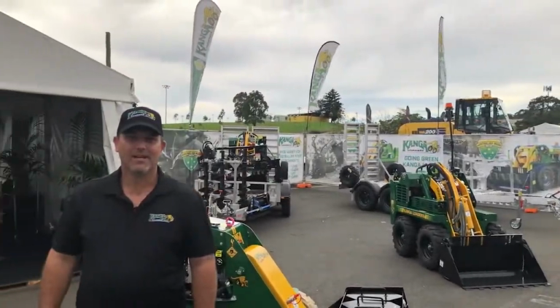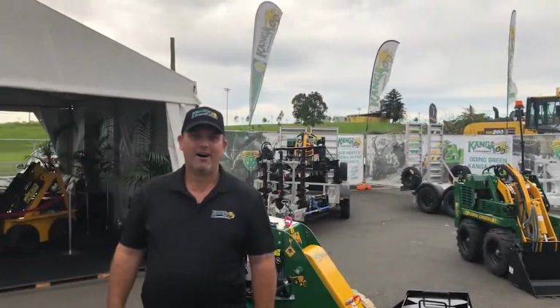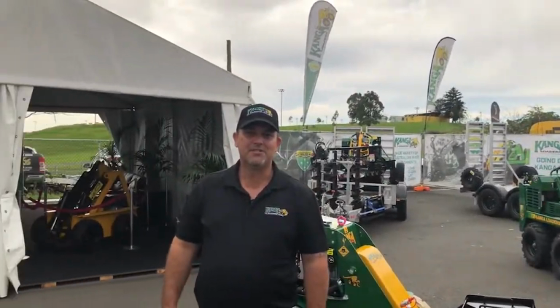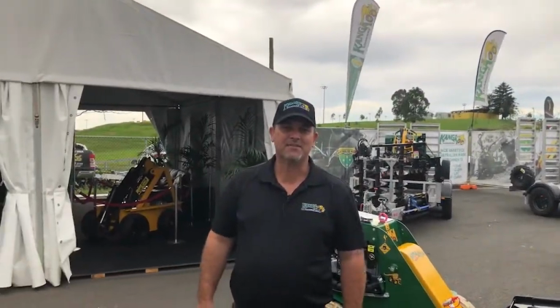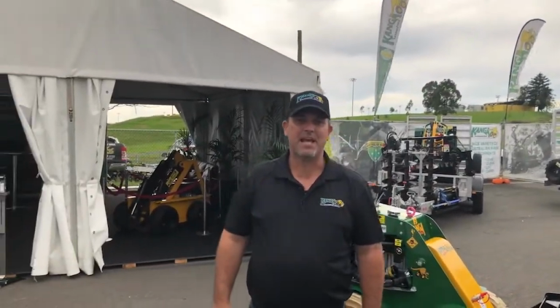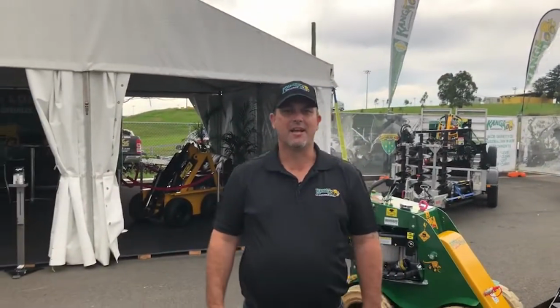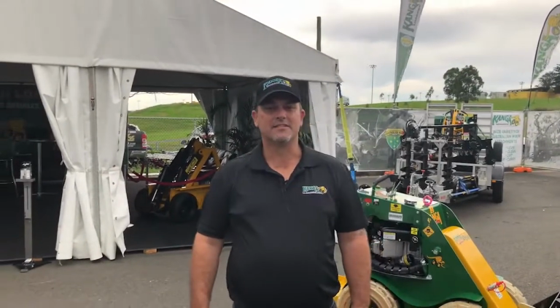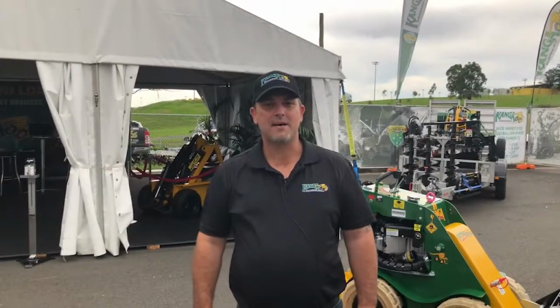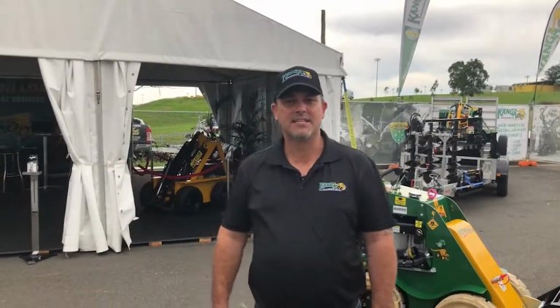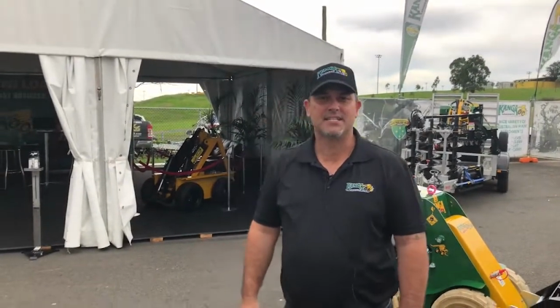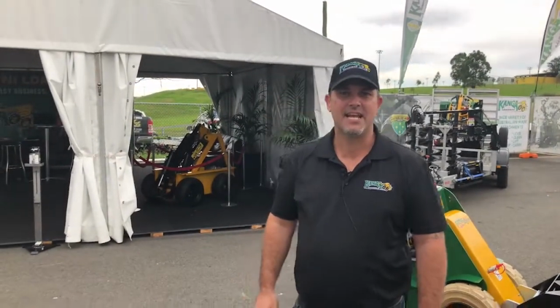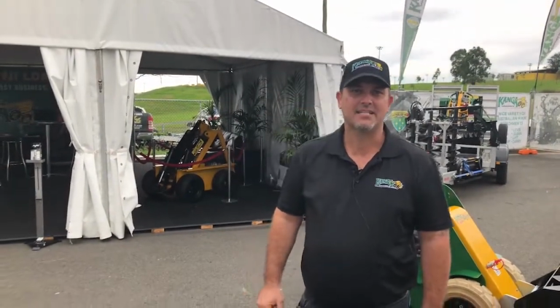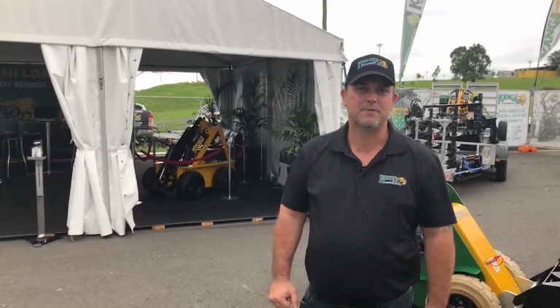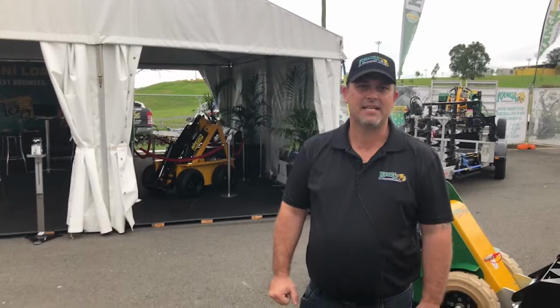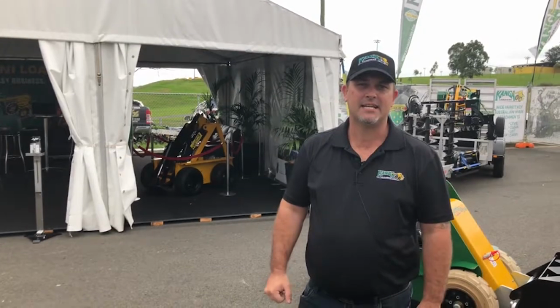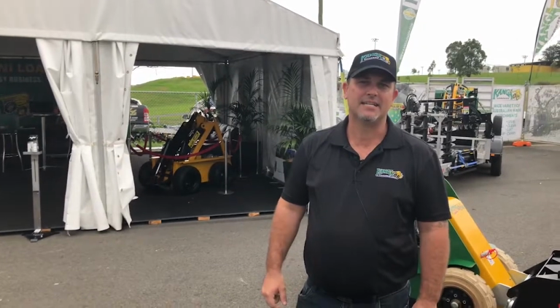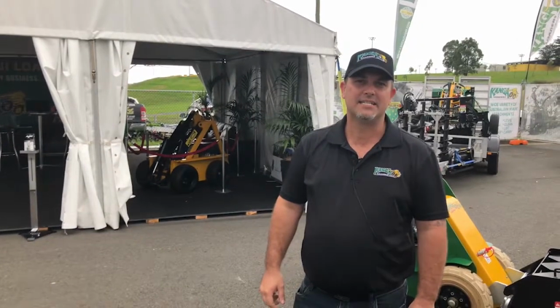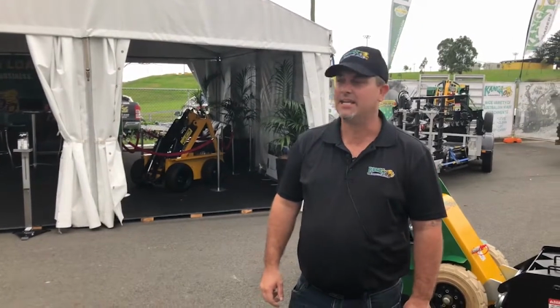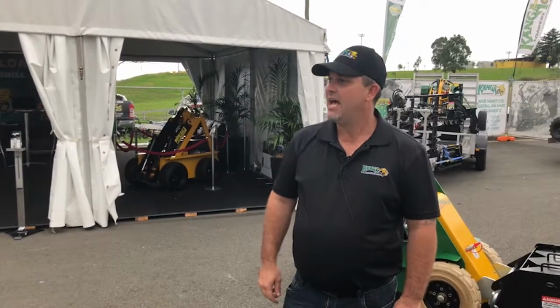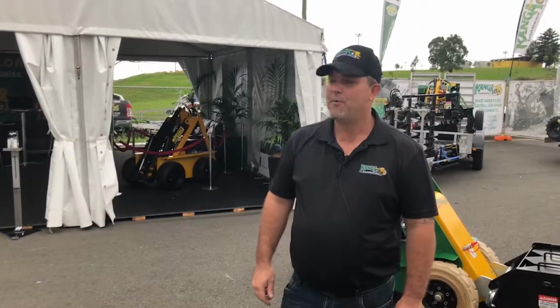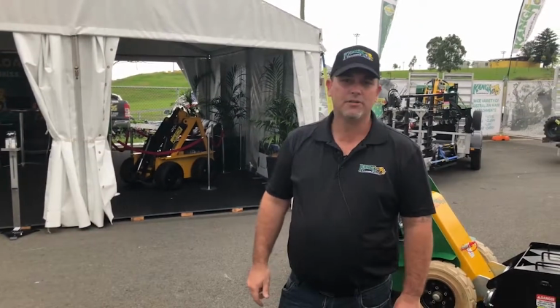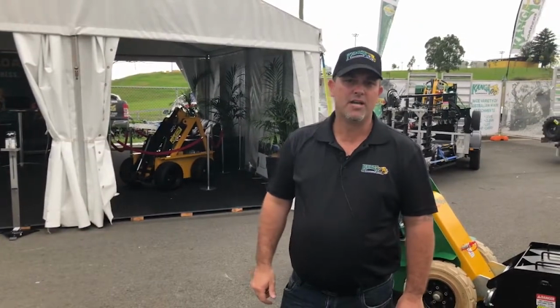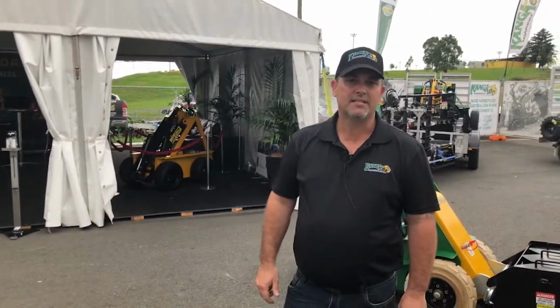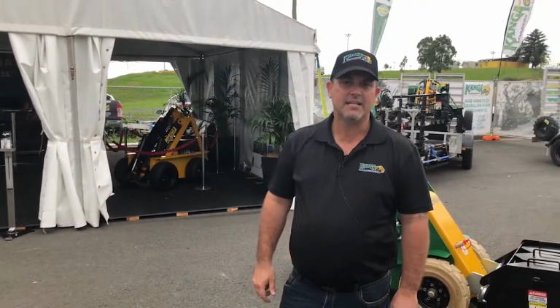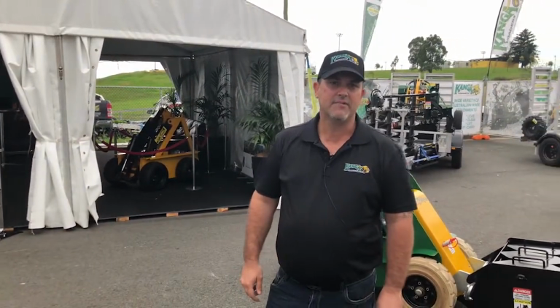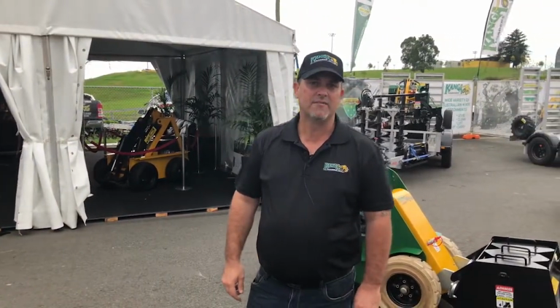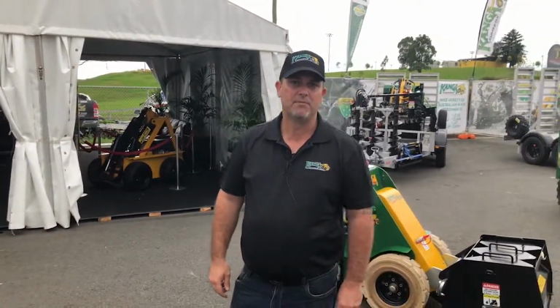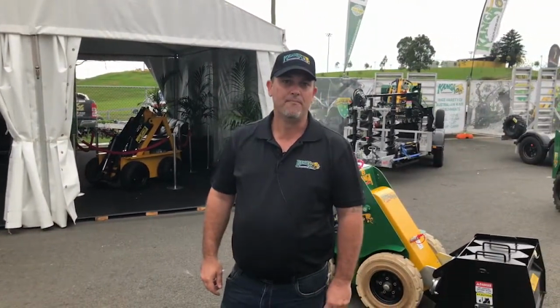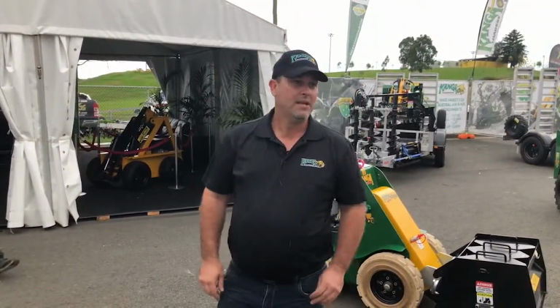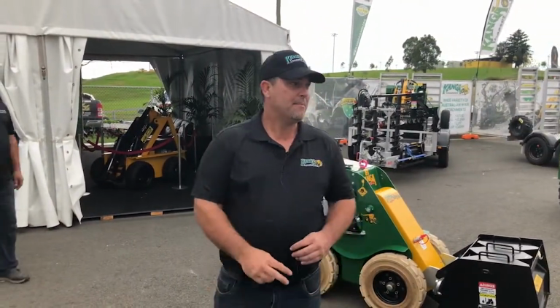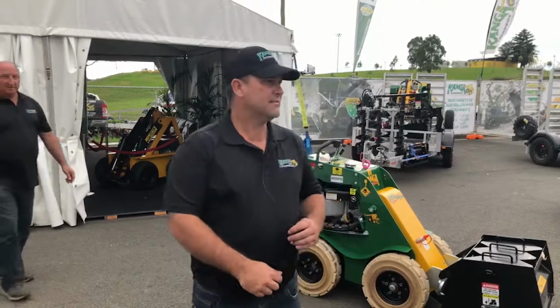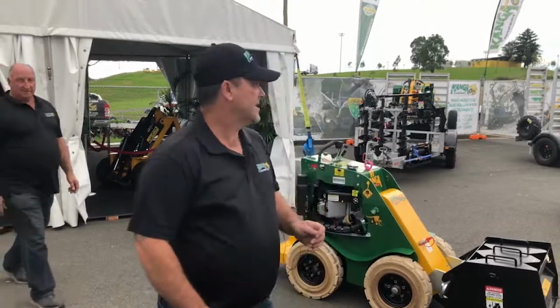Hi, I'm Justin from Kanga Loaders. Come and see us at the stand this weekend at DDT. We're on 9th, 10th, 11th of April. Come out and see us.